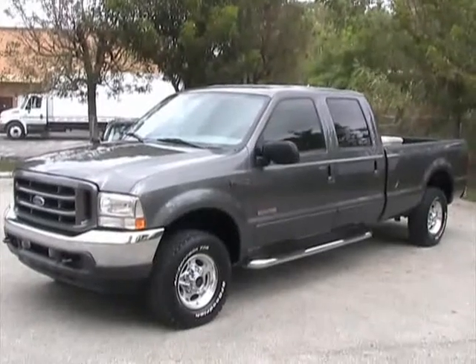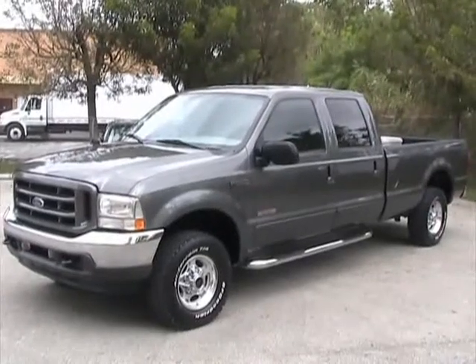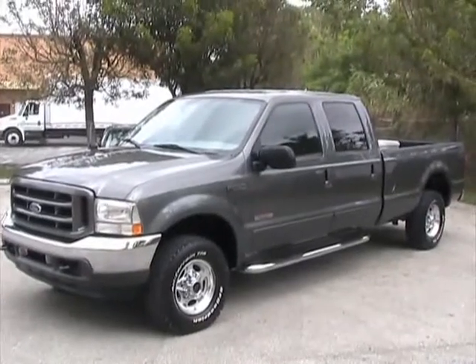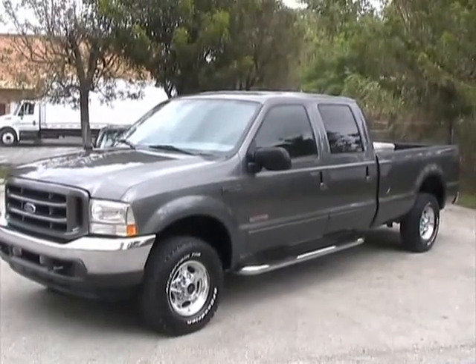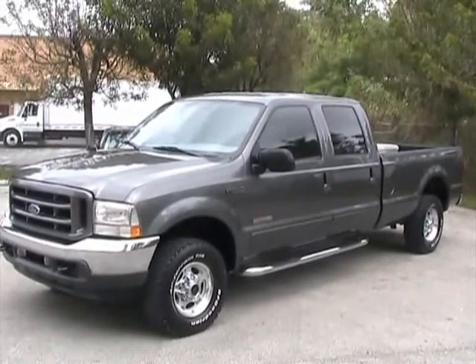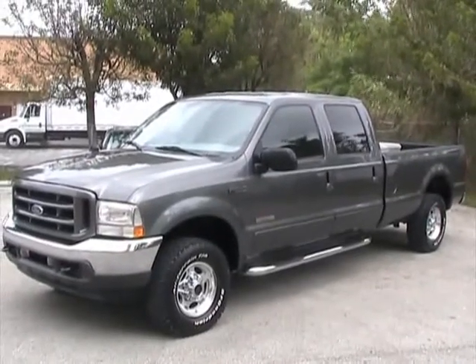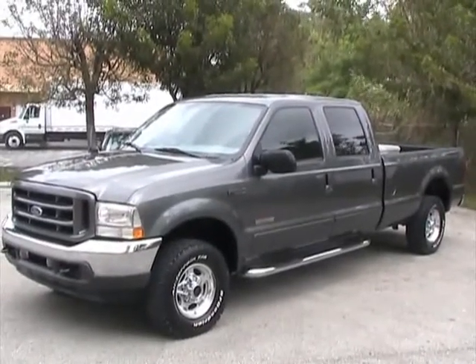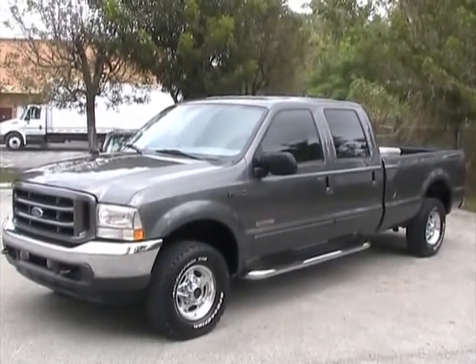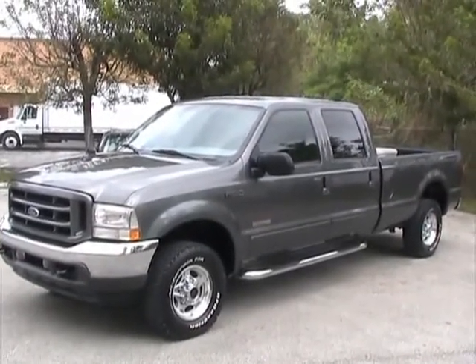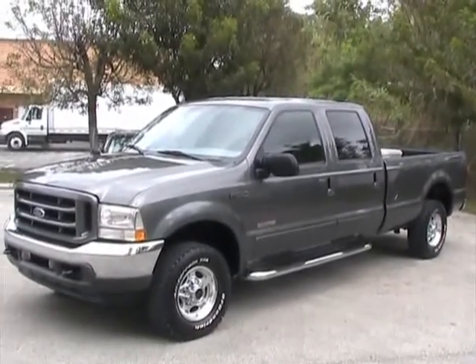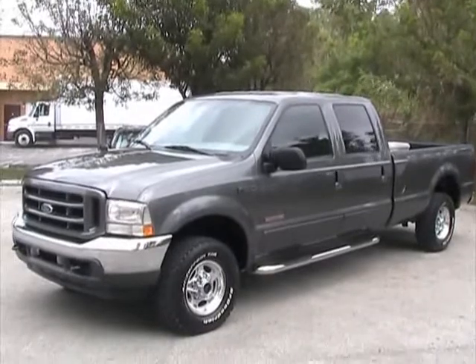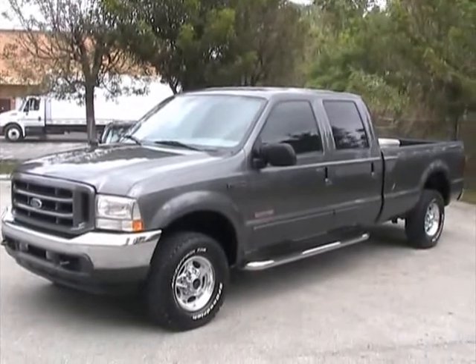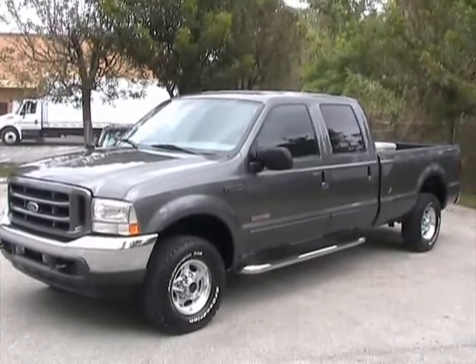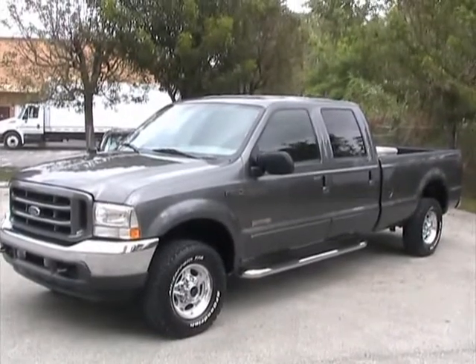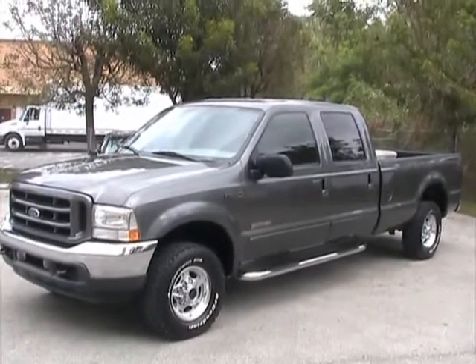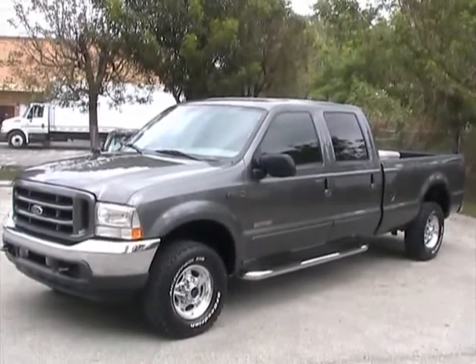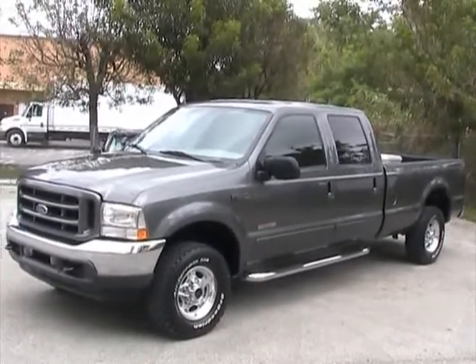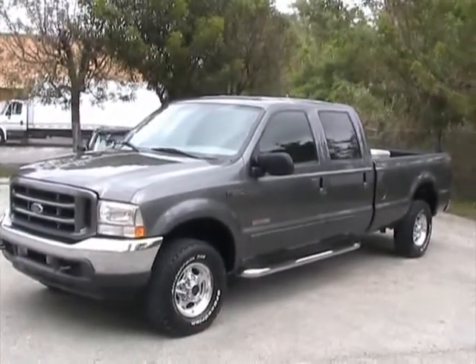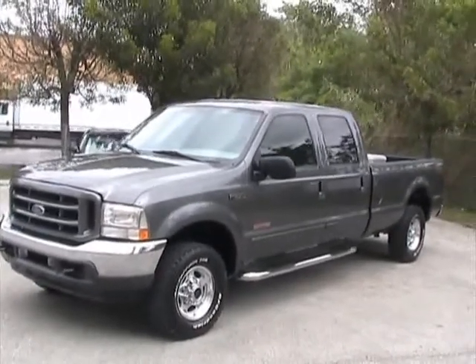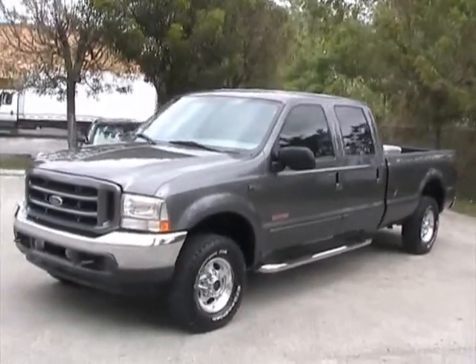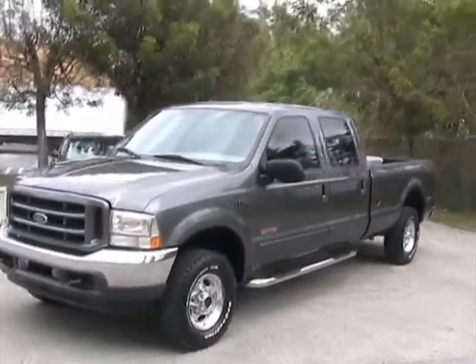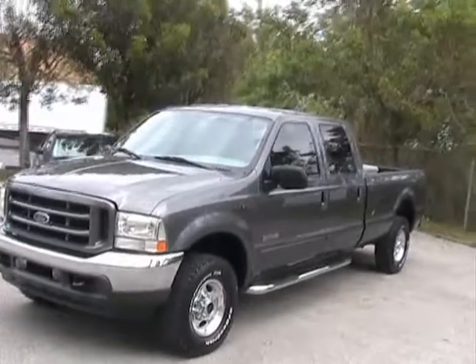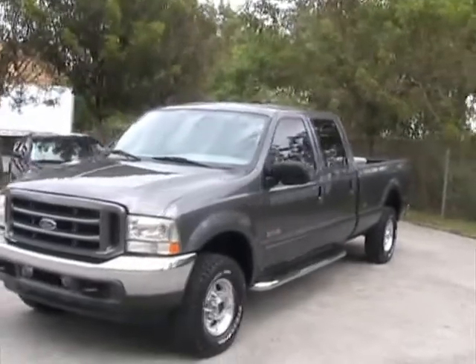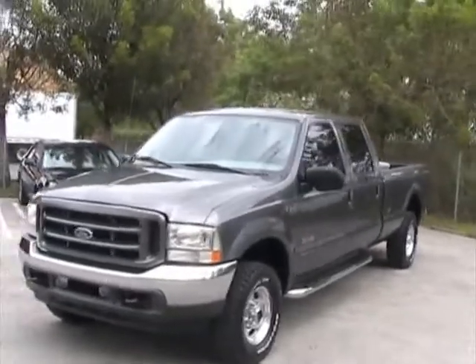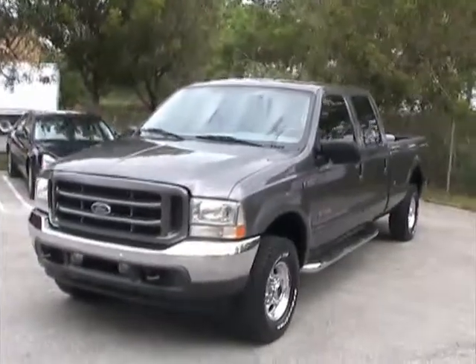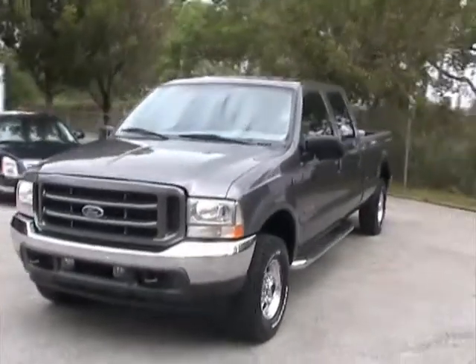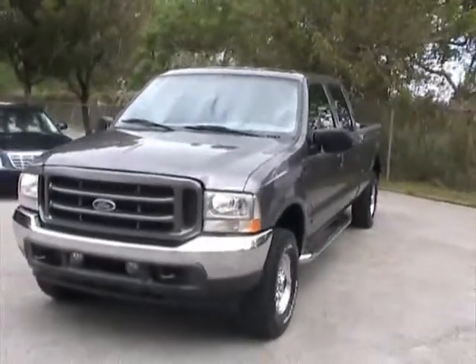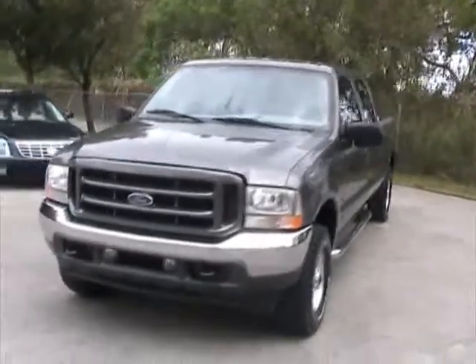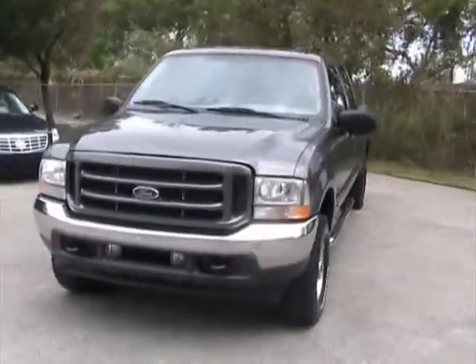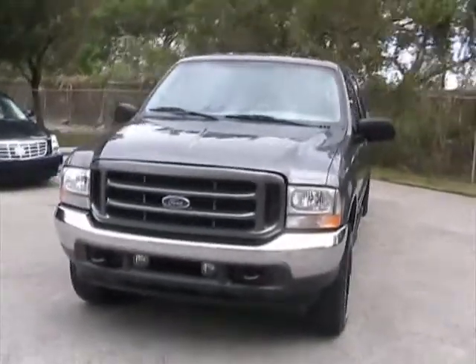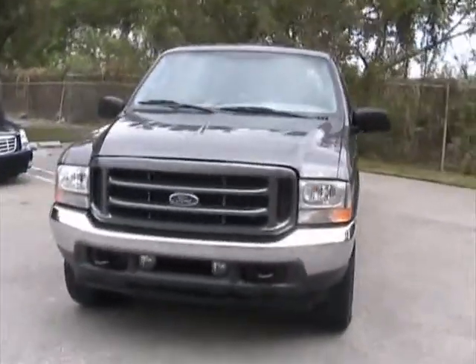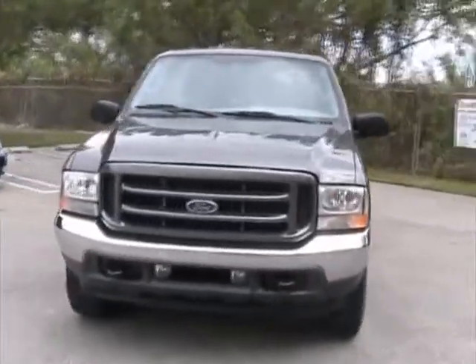Welcome to Southeast Car Sales. This is a 2004 Ford F-250 4x4 crew cab. It's in very nice condition. Let's go ahead and walk around the vehicle.